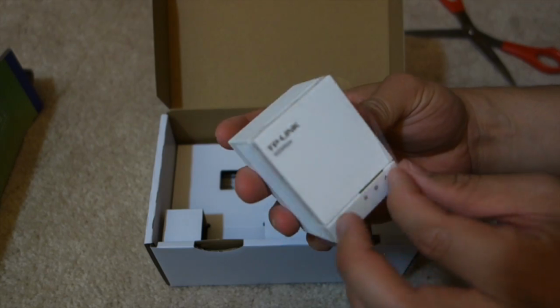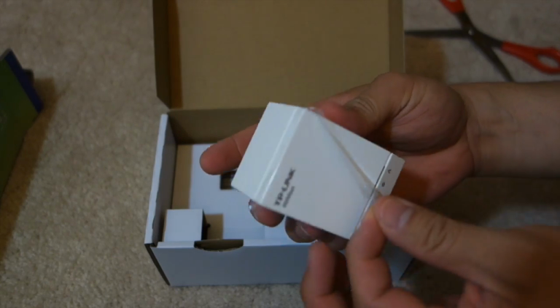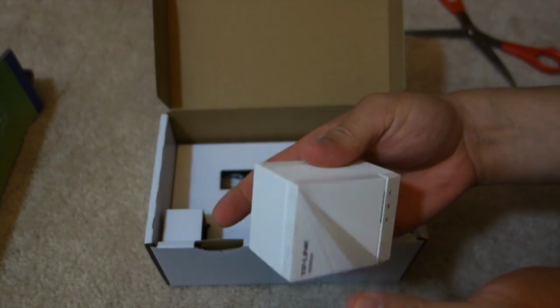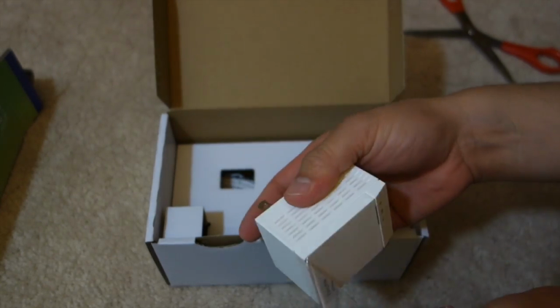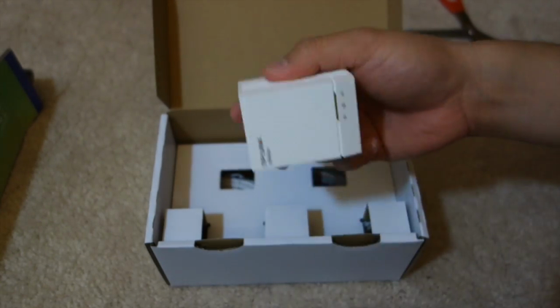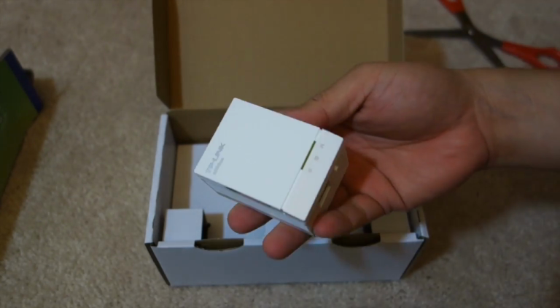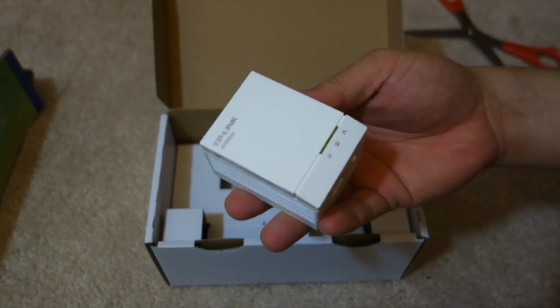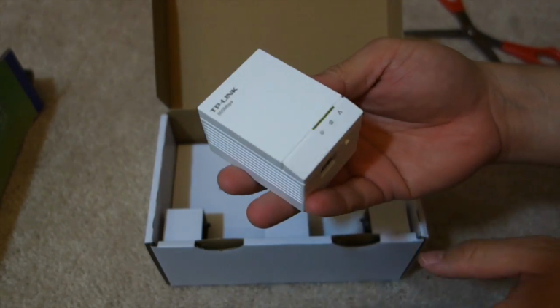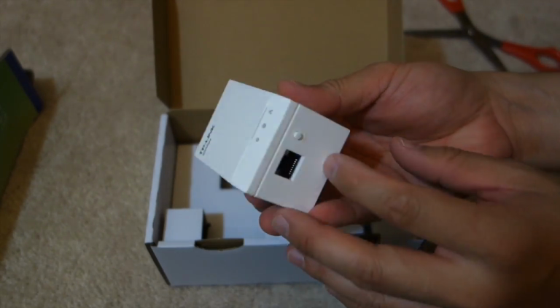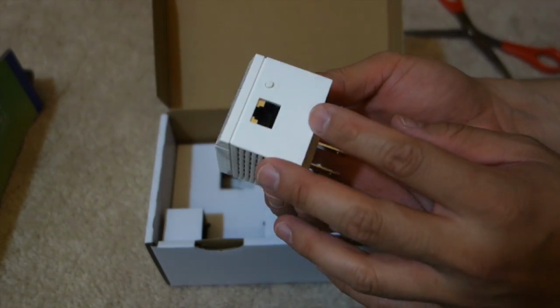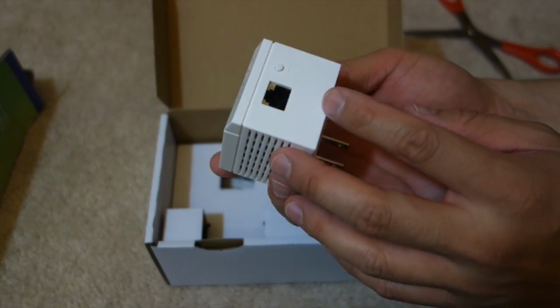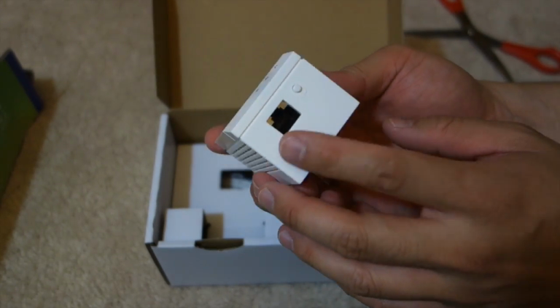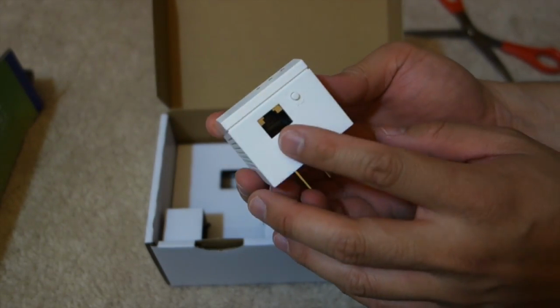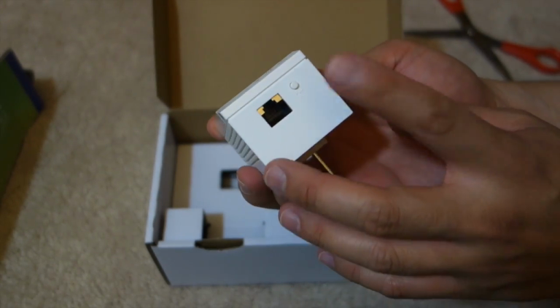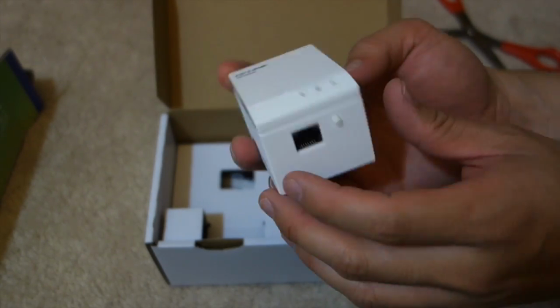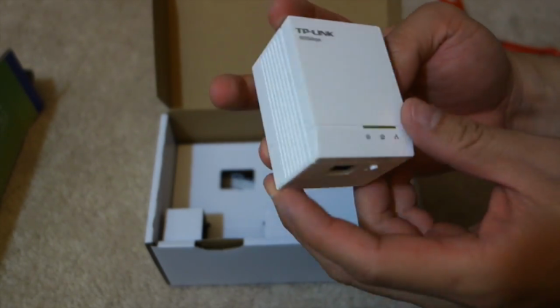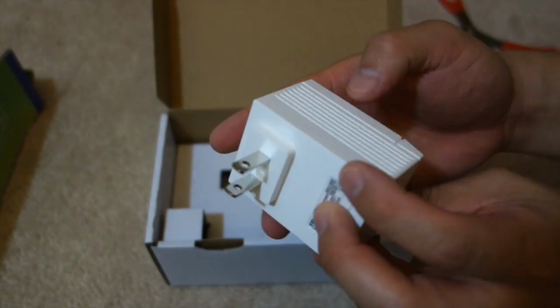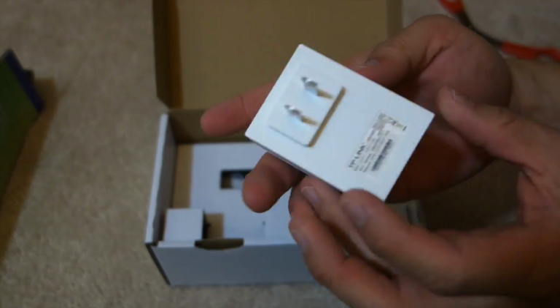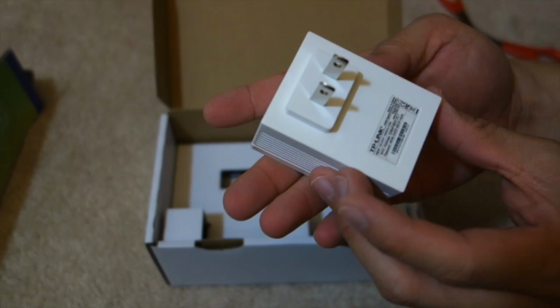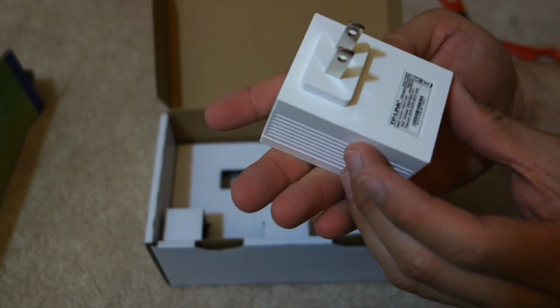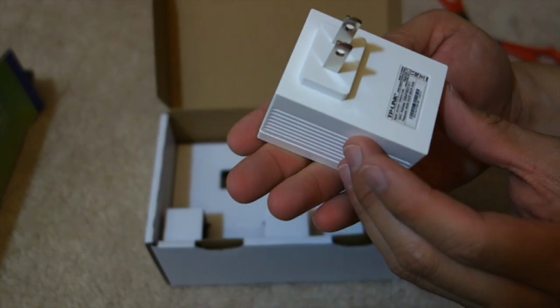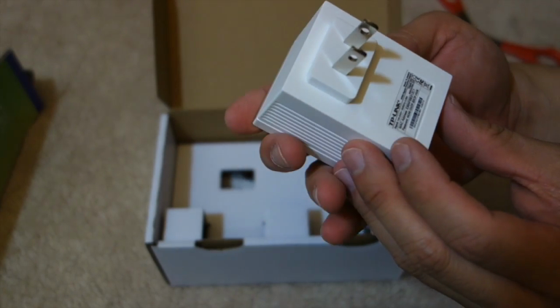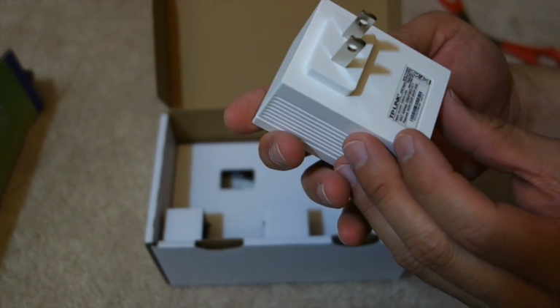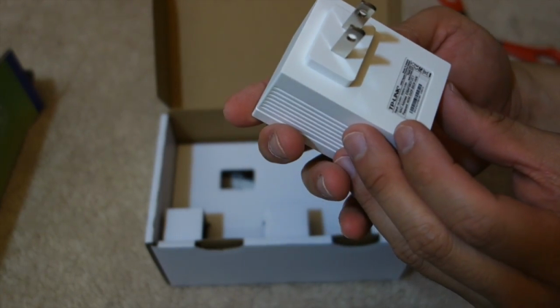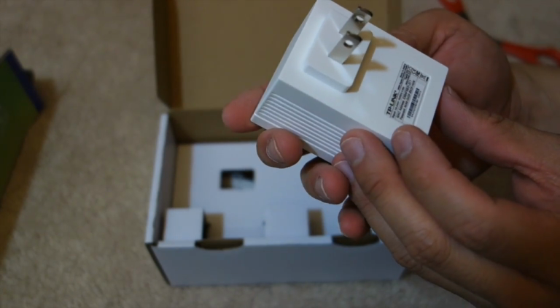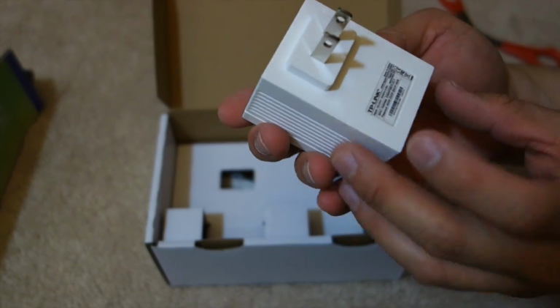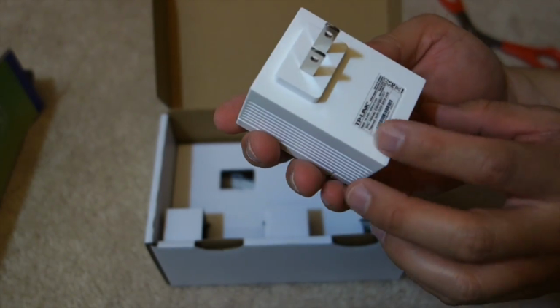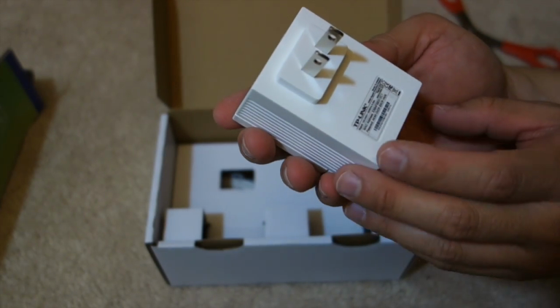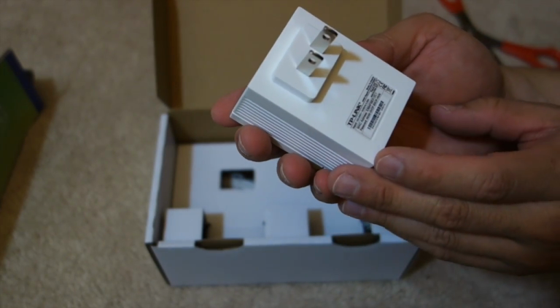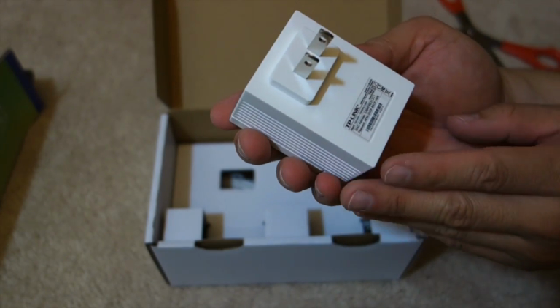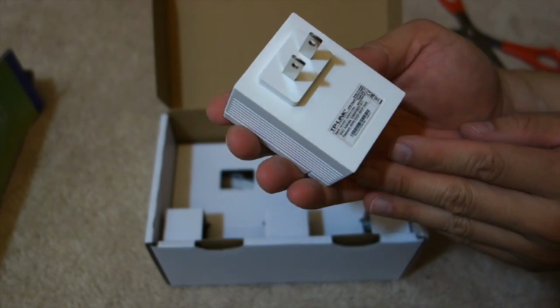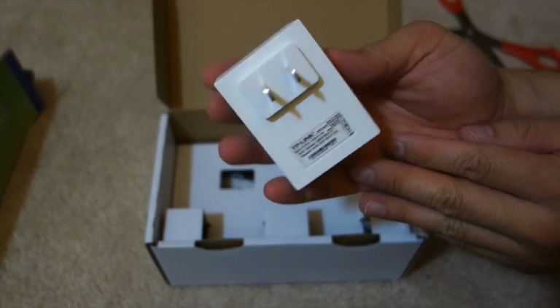We have another unit — same type of design, Ethernet pair. On the back, same thing: 100 to 240 volts.